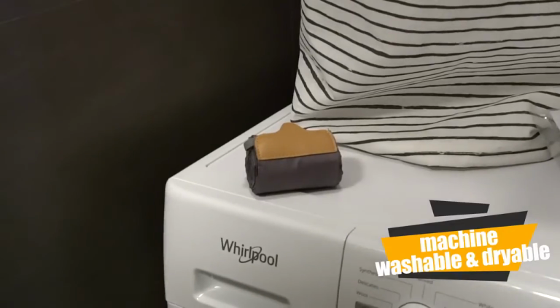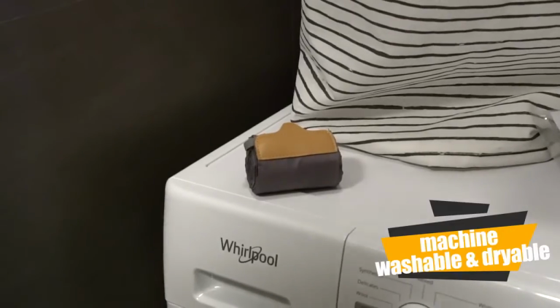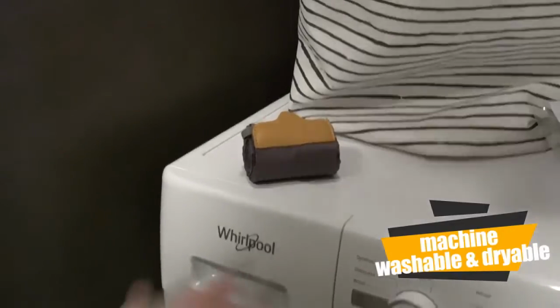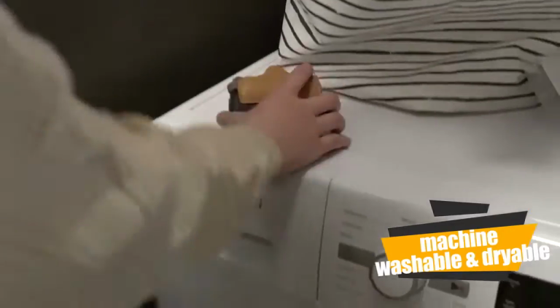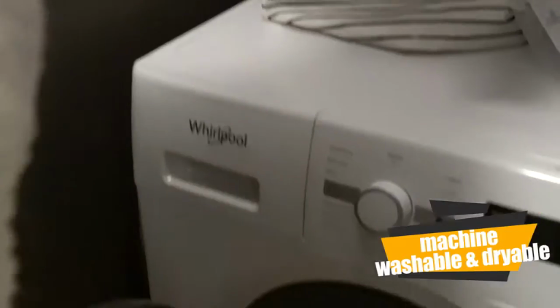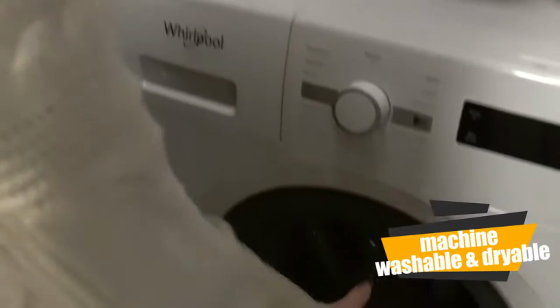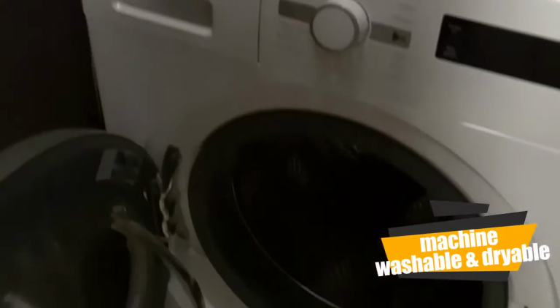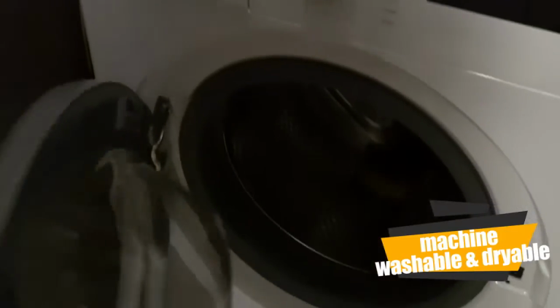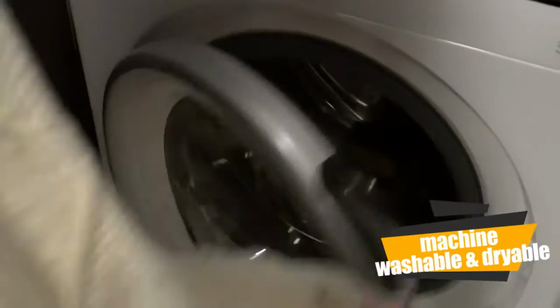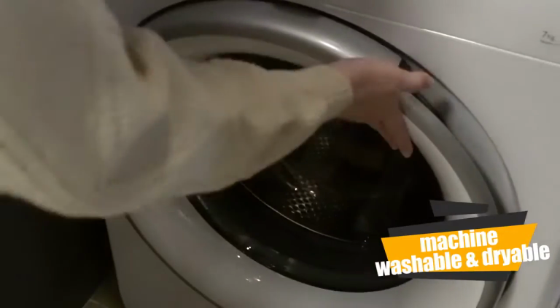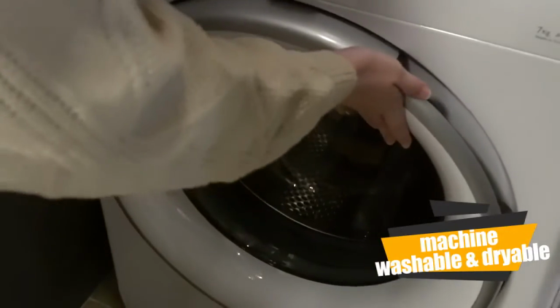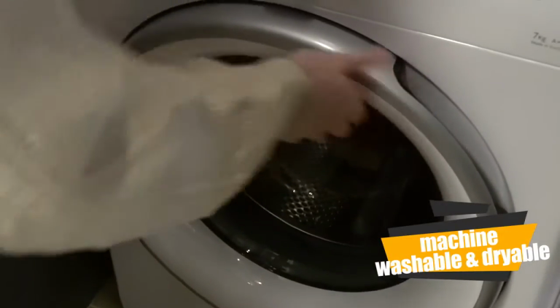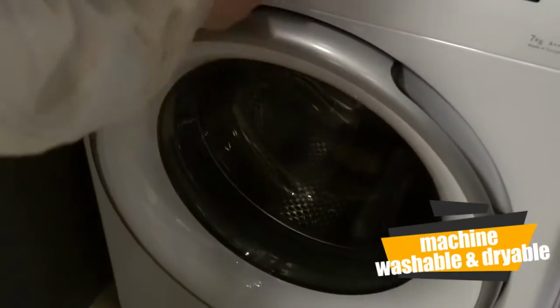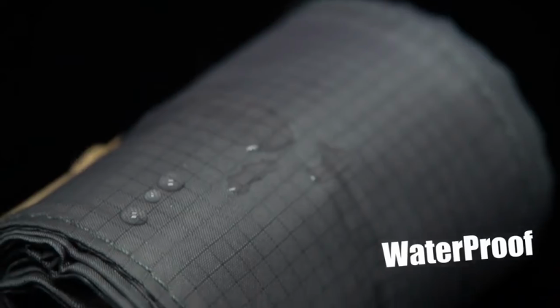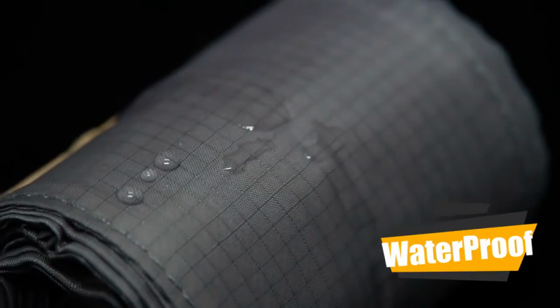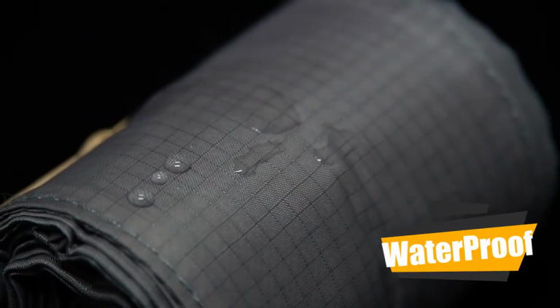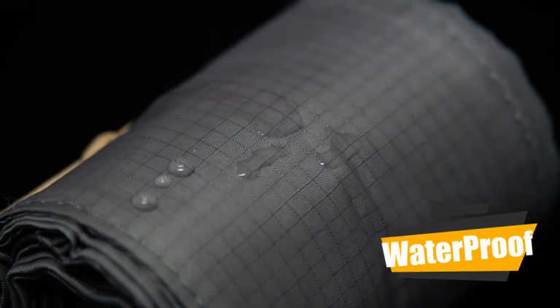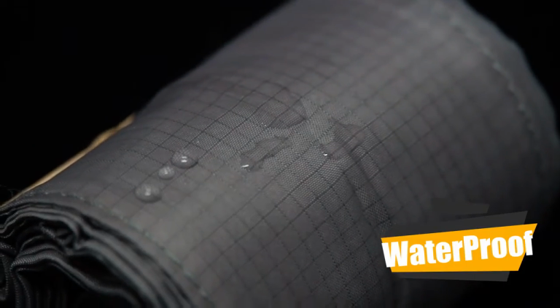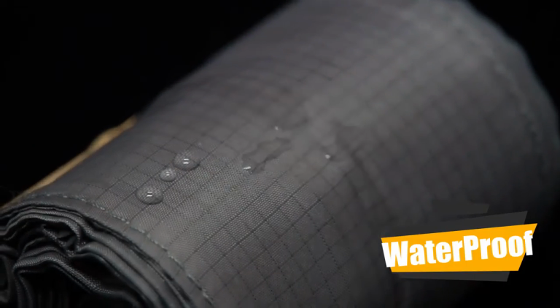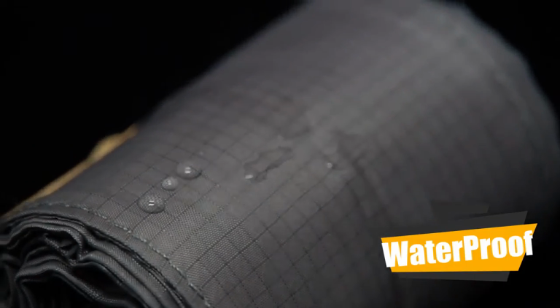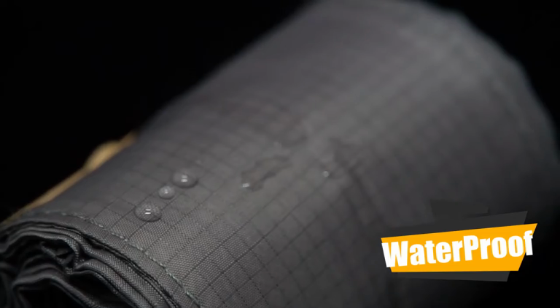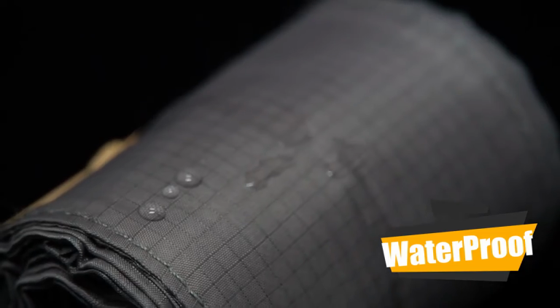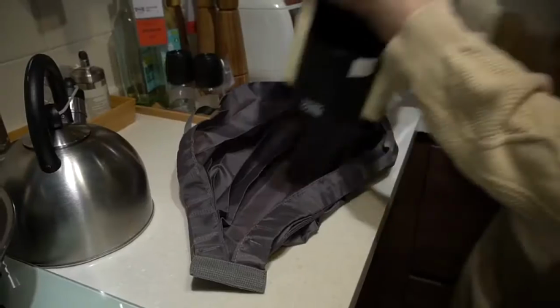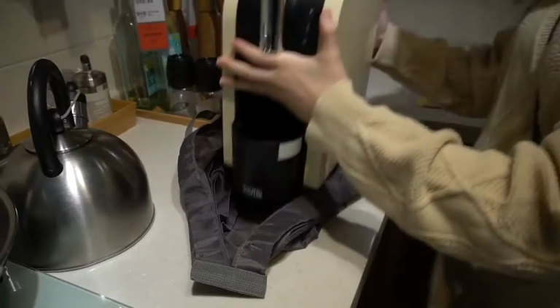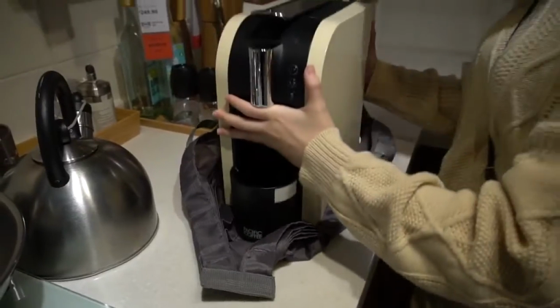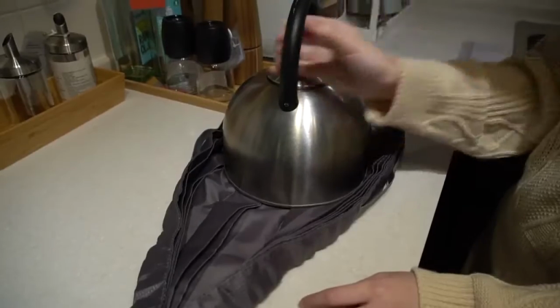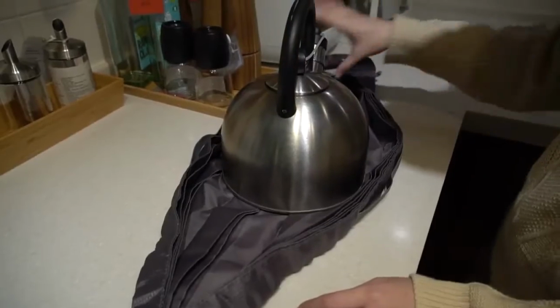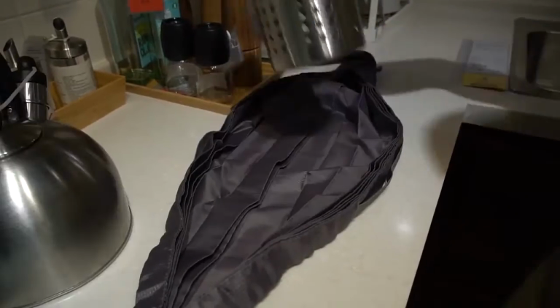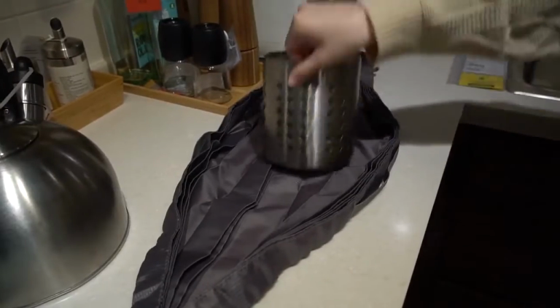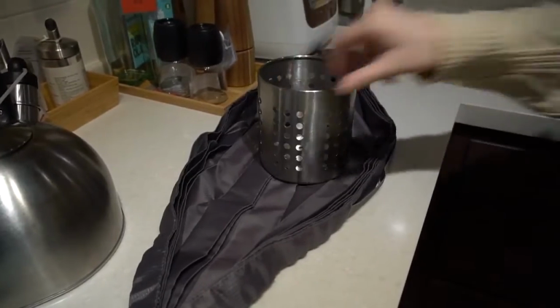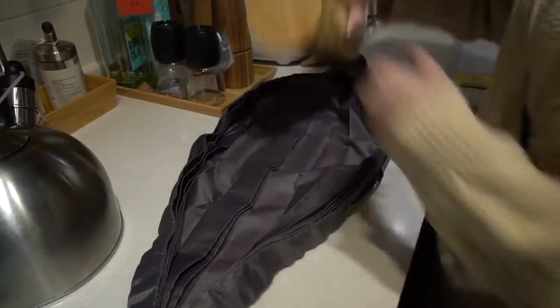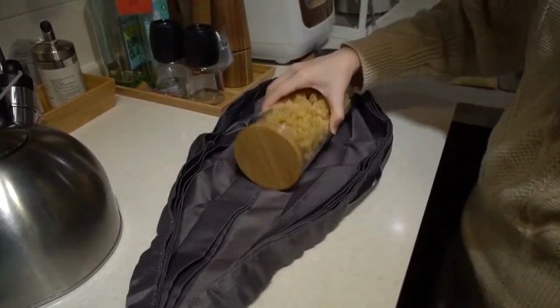Our Mini Bulky is machine washable or tumble dry, with a protective coating that keeps water and dirt outside of the bag. With a huge capacity, you can fit everything in any shape.